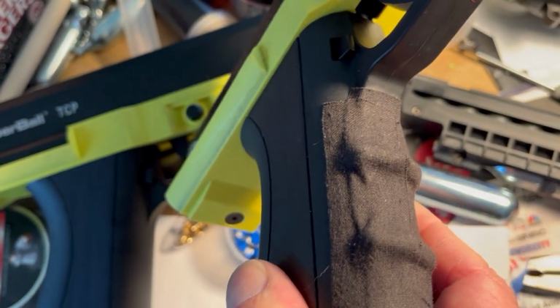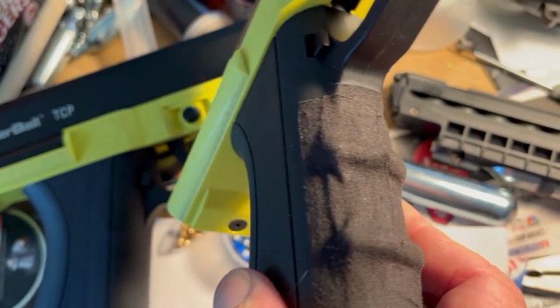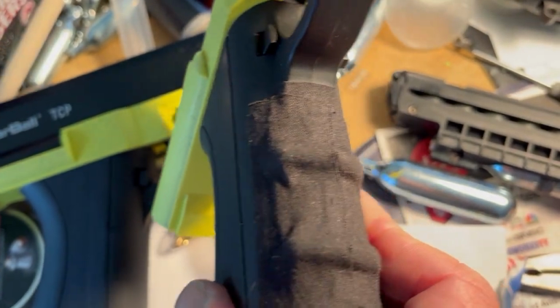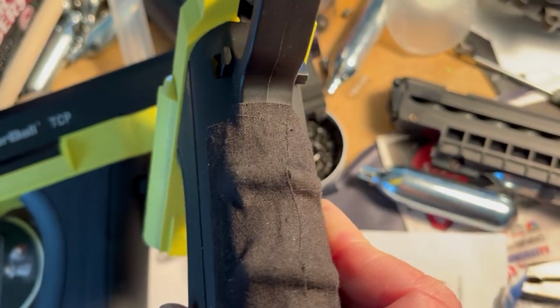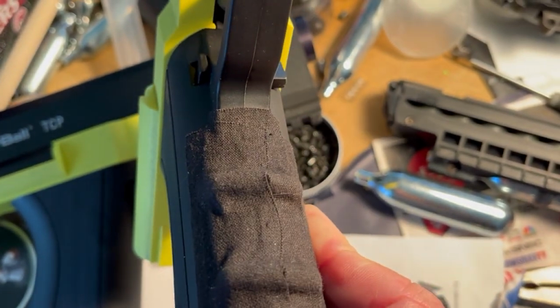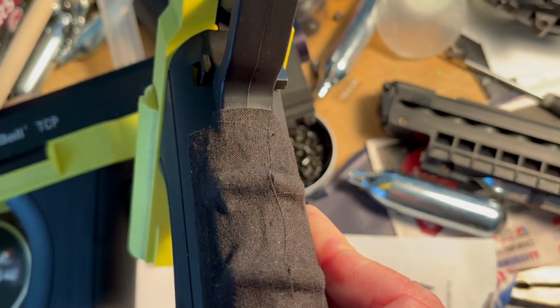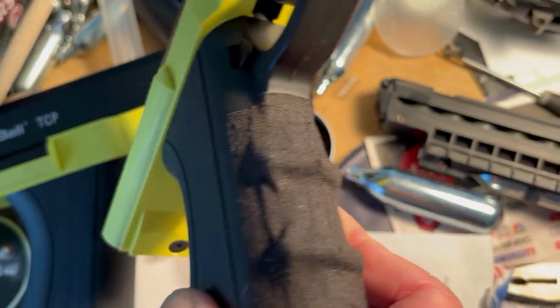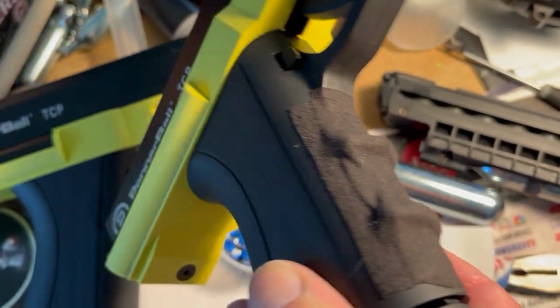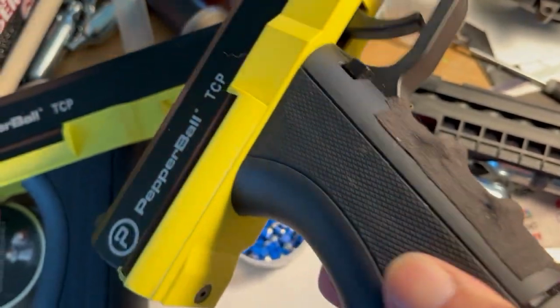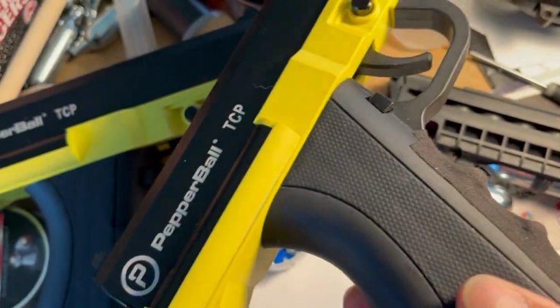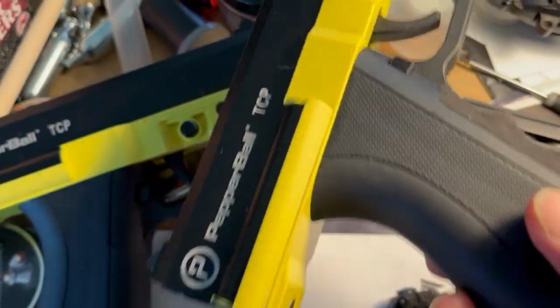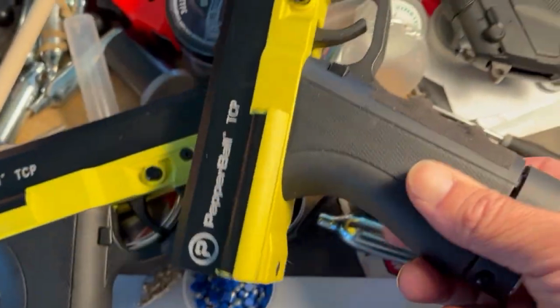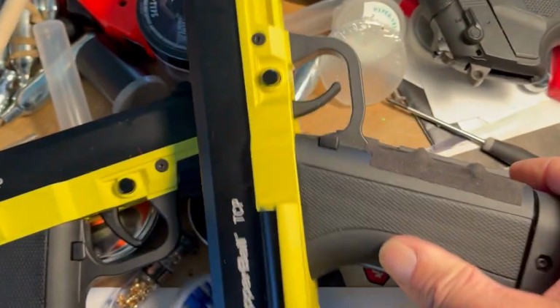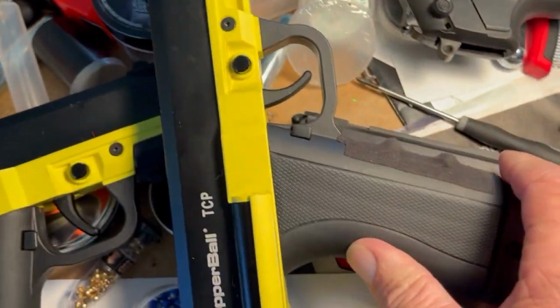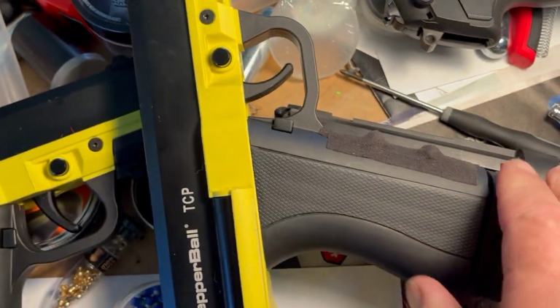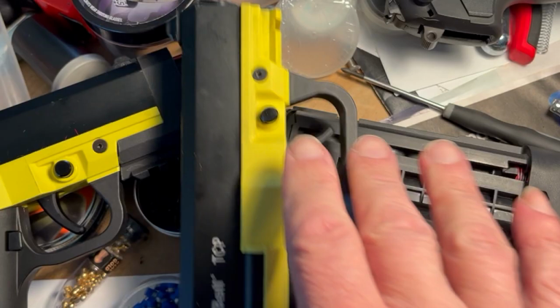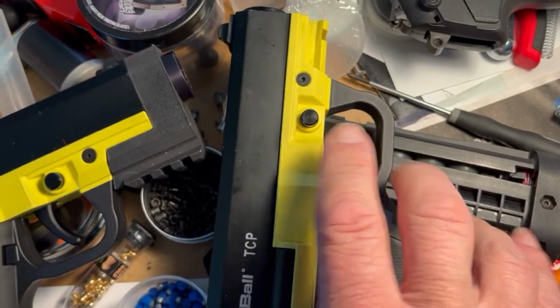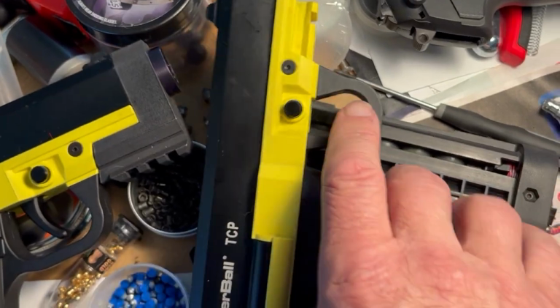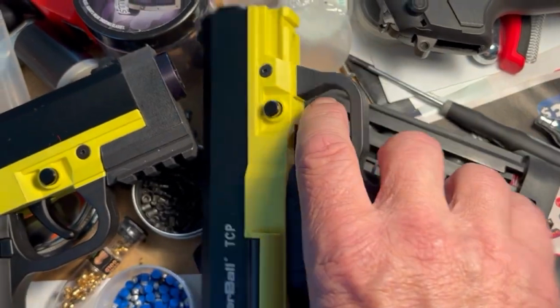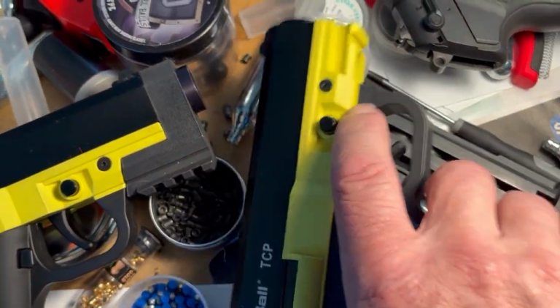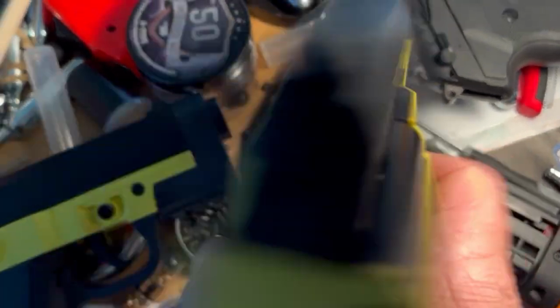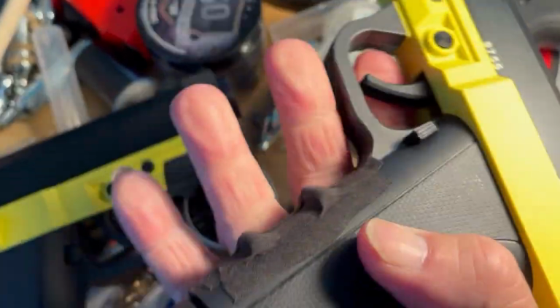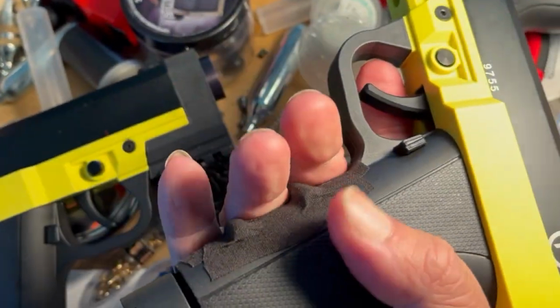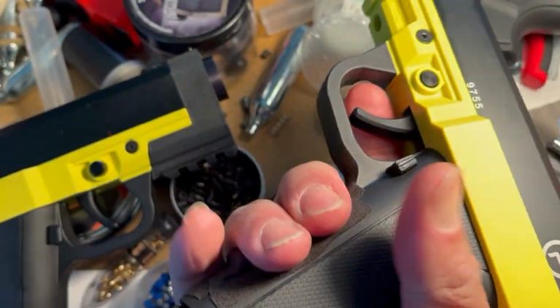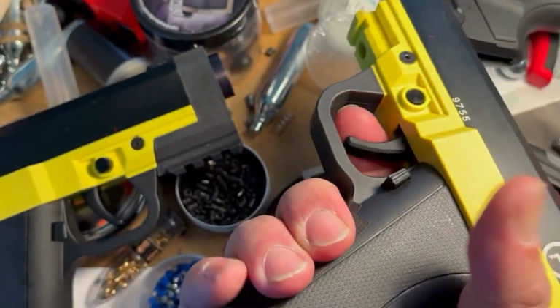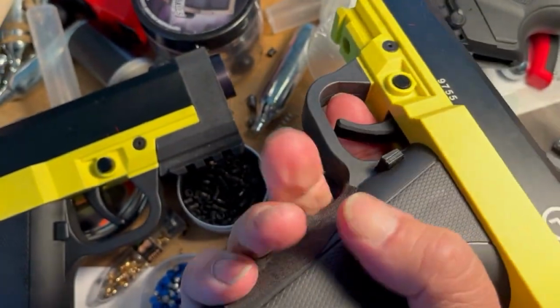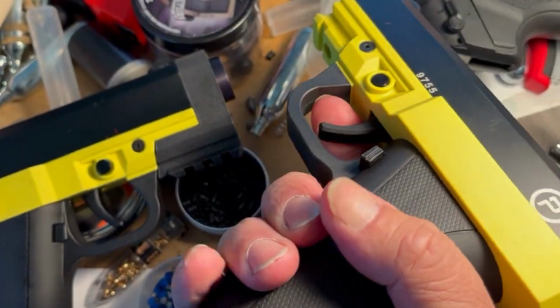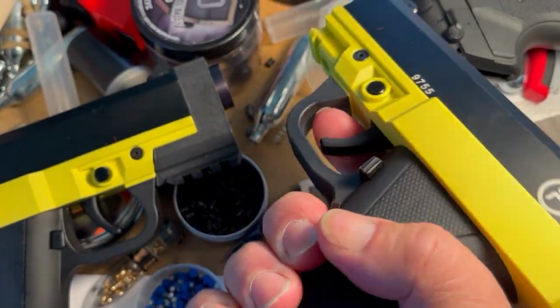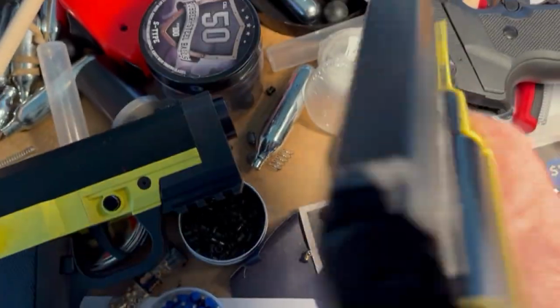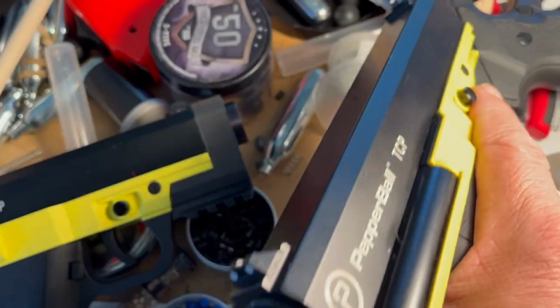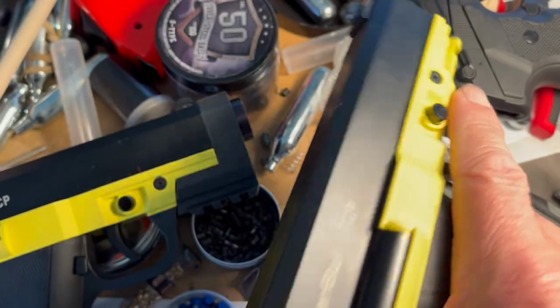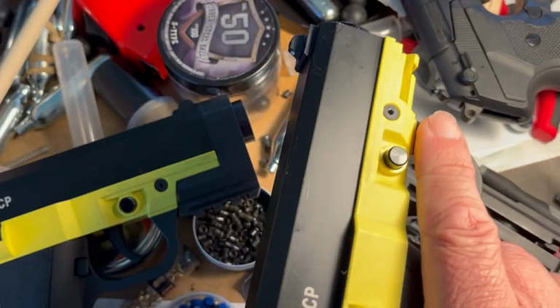Hockey tape — I've got a new obsession with hockey tape. I've made this totally custom, exactly to my fingers, and it feels really nice.